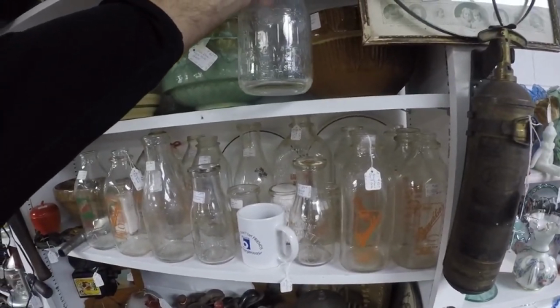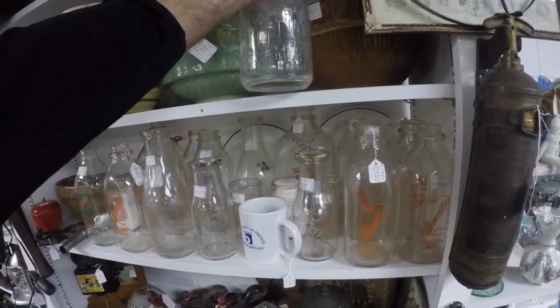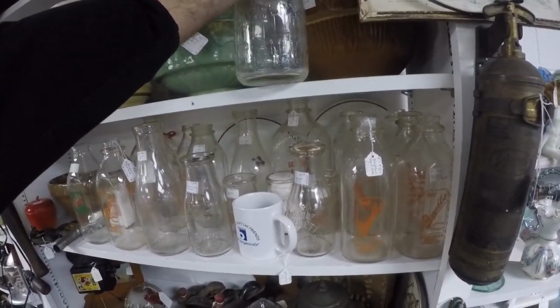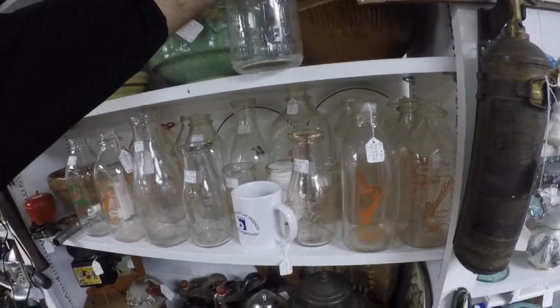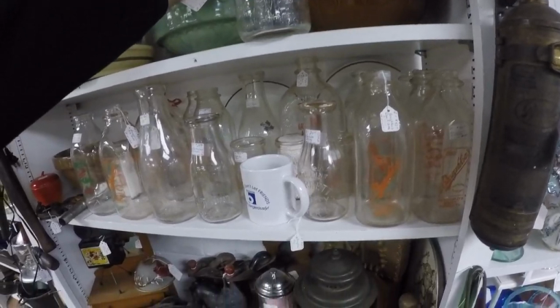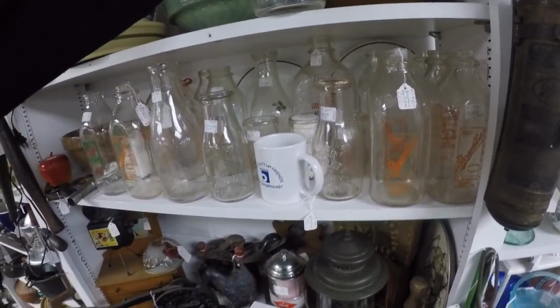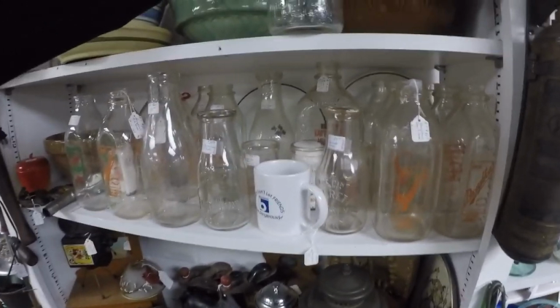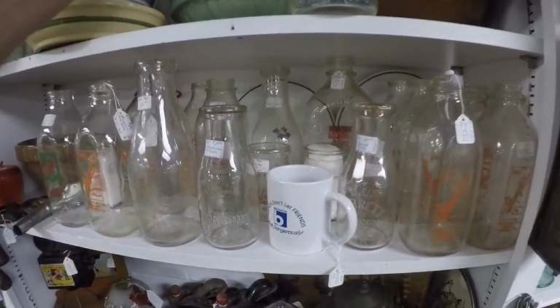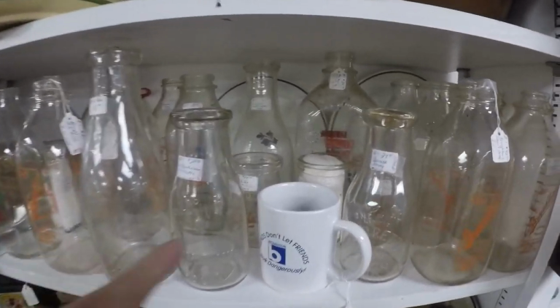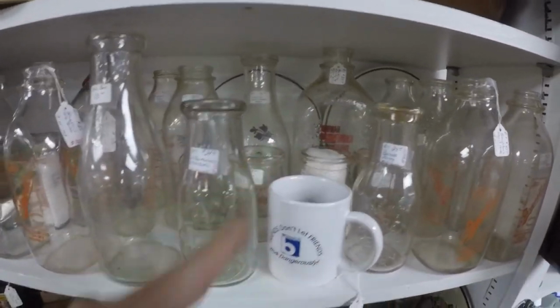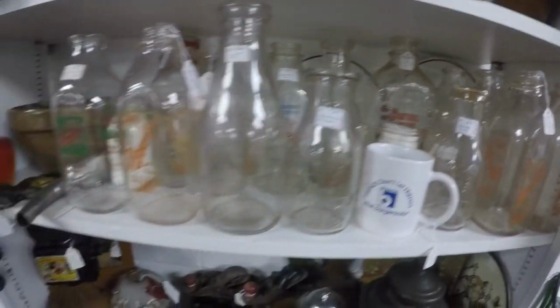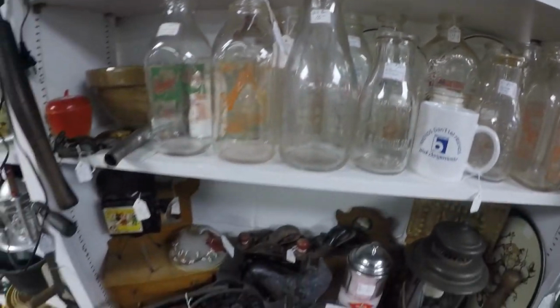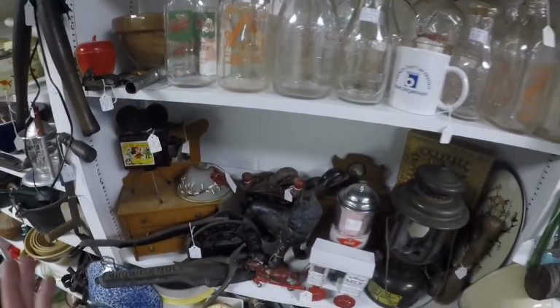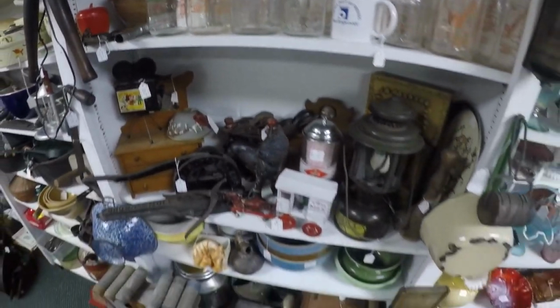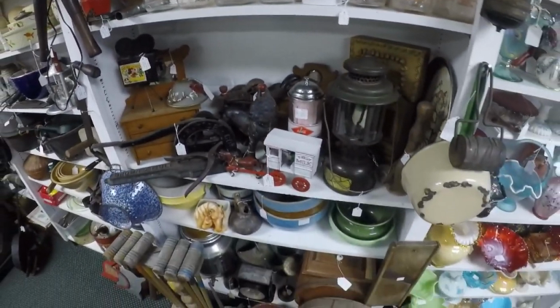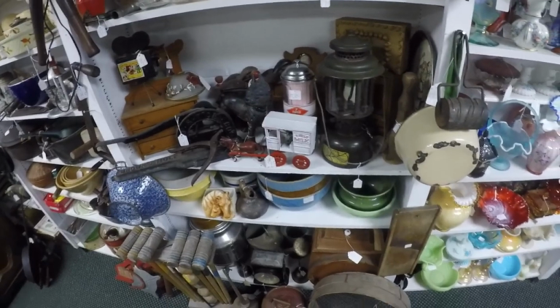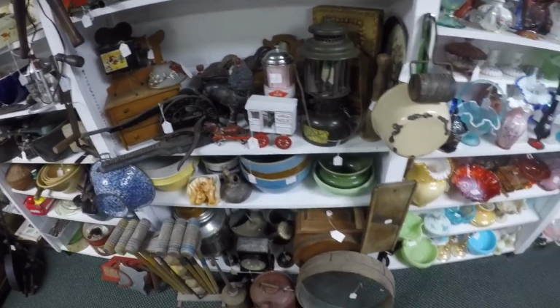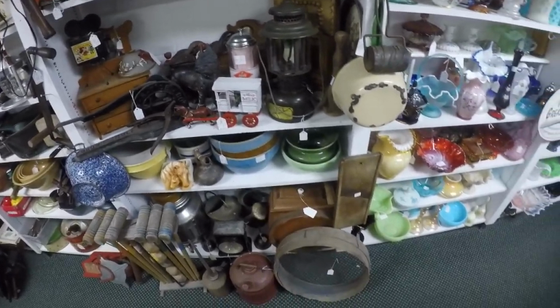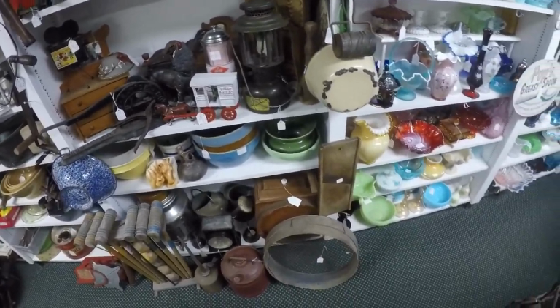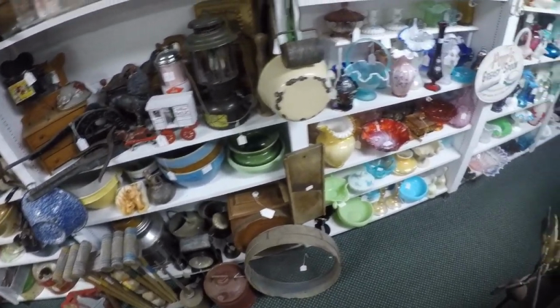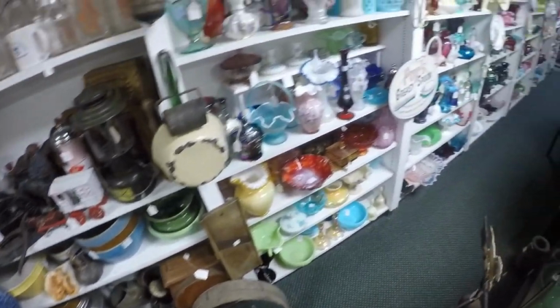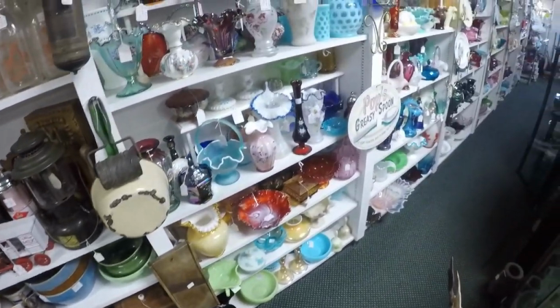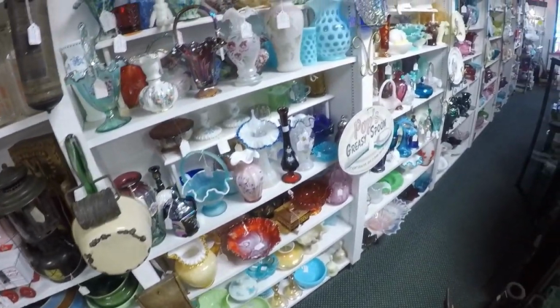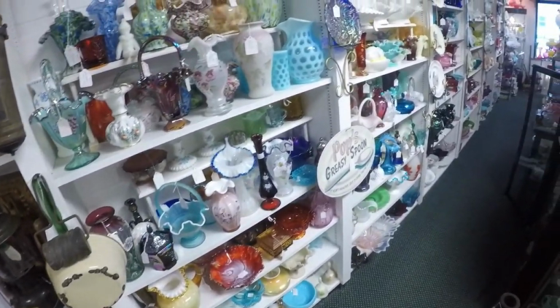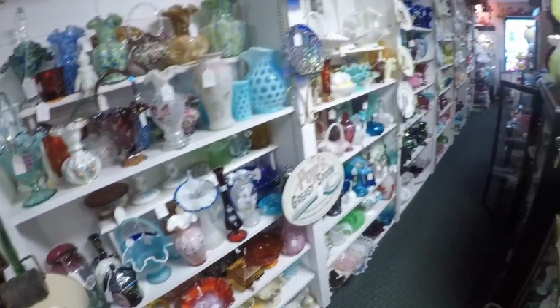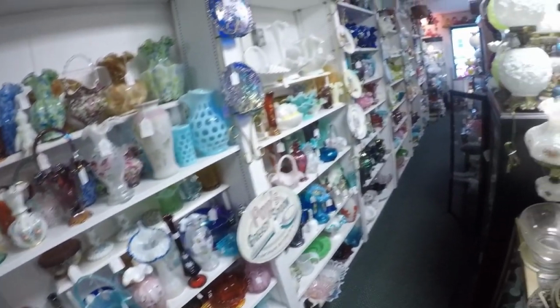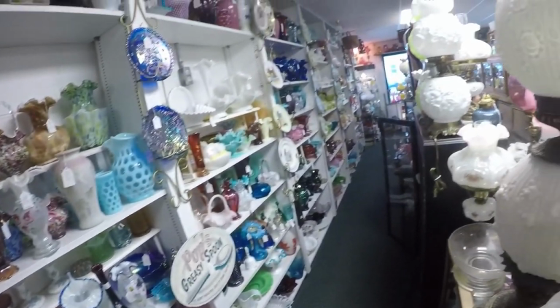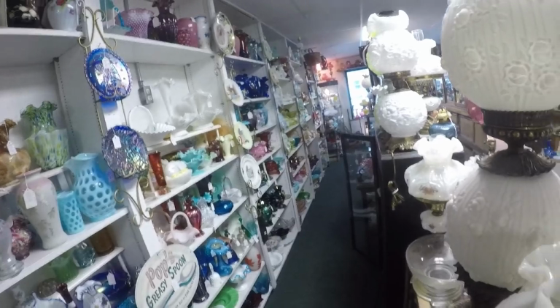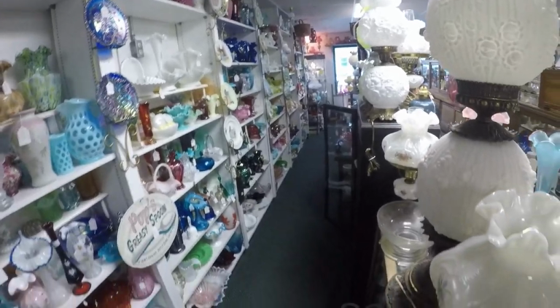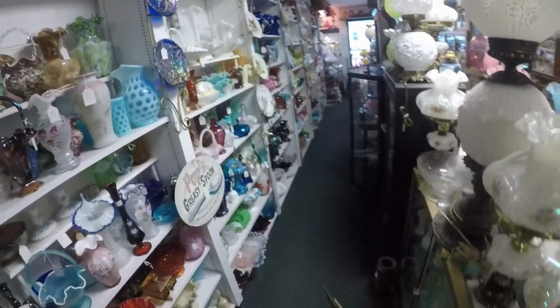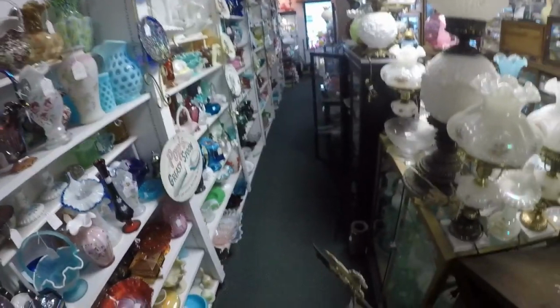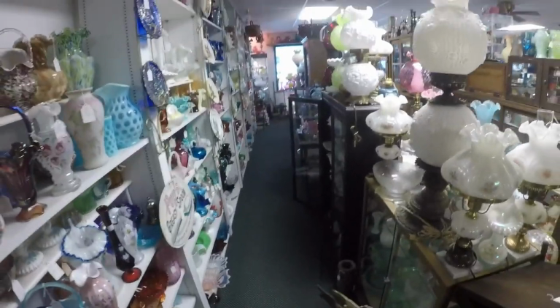There's a Parkersburg one that's nice - Parkersburg Creamery, $24. That's a good price. Parkersburg on the back - that's a nice milk bottle. There are lots of embossed ones back in there. I hate to handle them - always afraid I'm going to bust one.